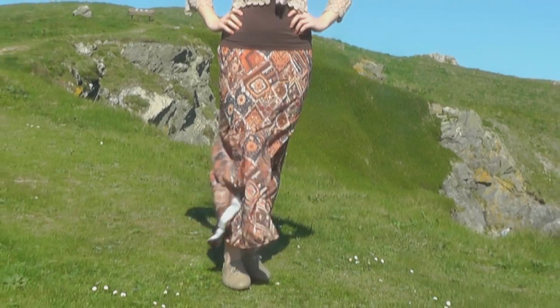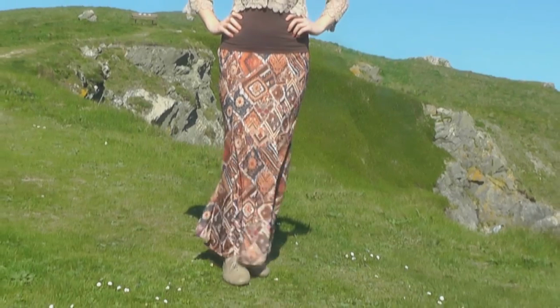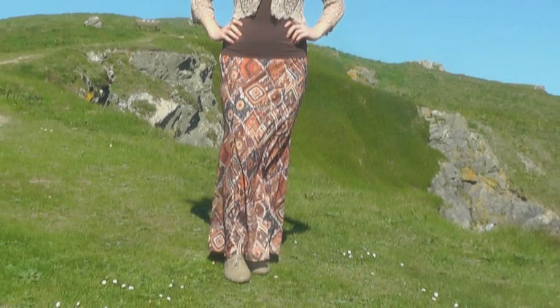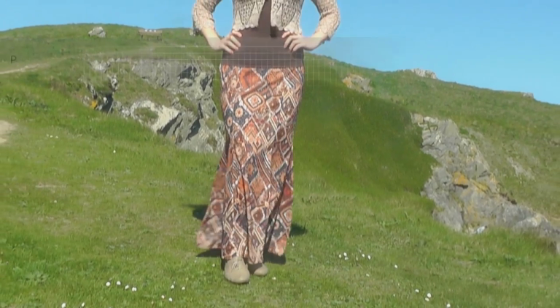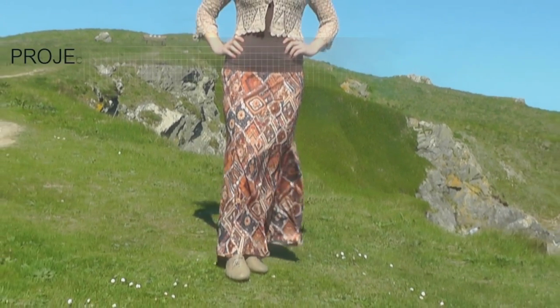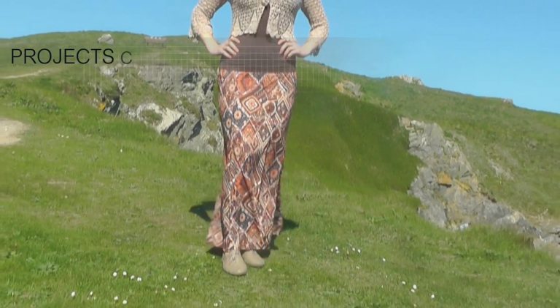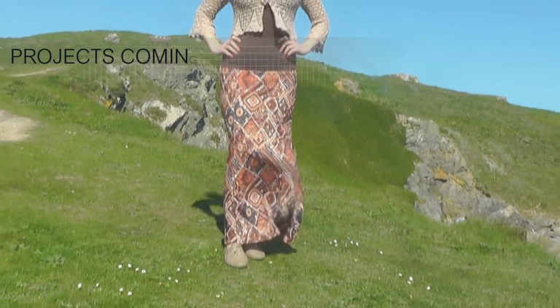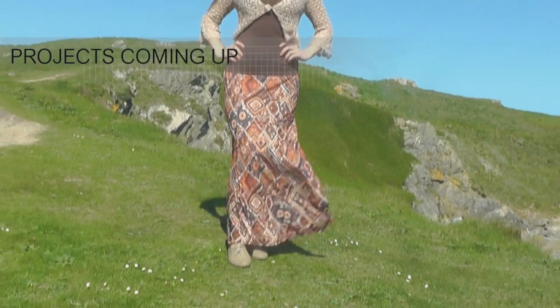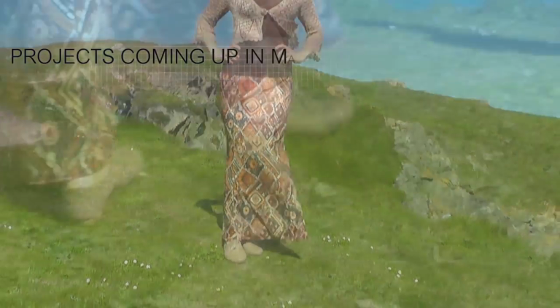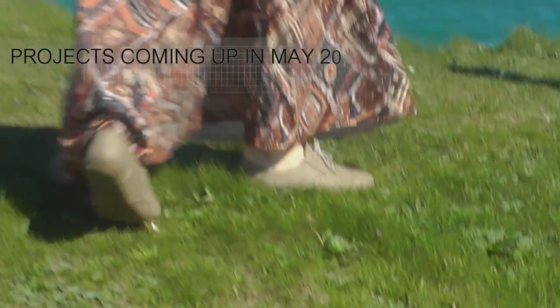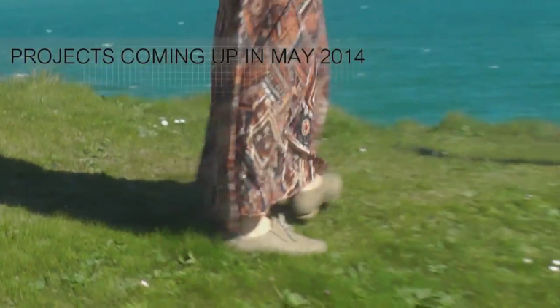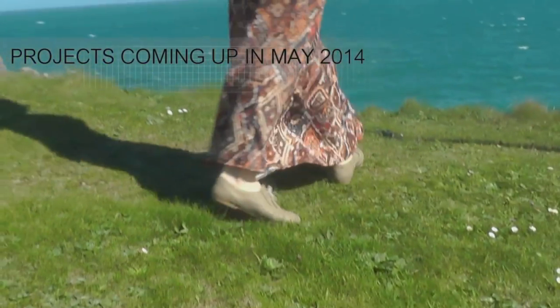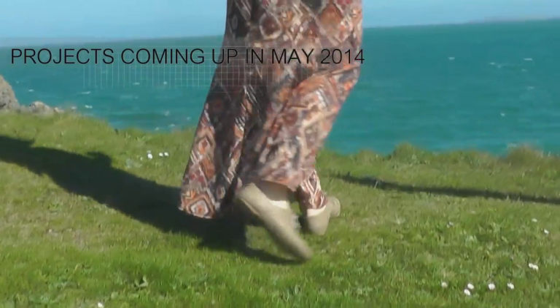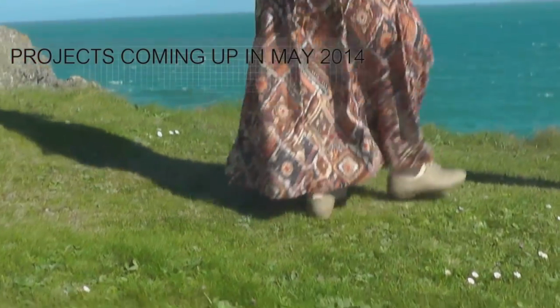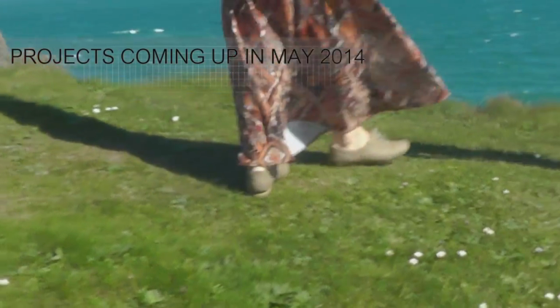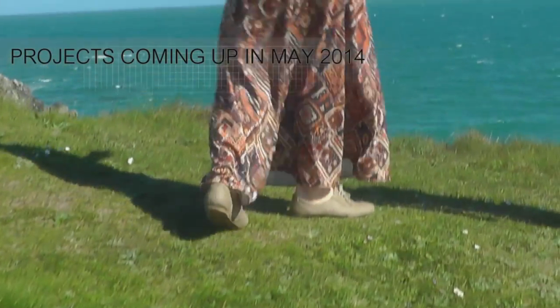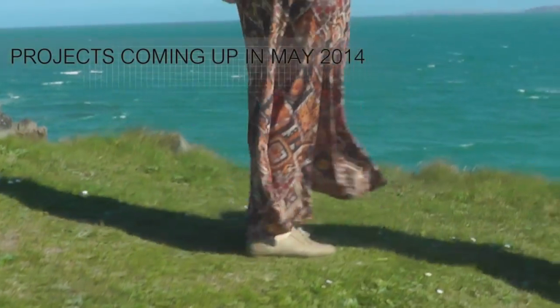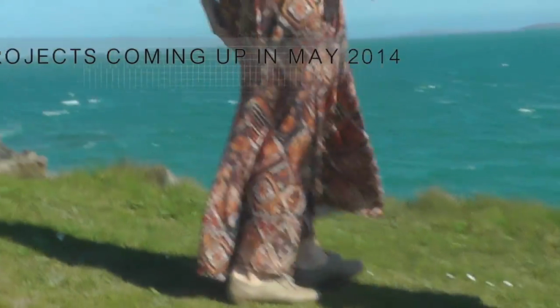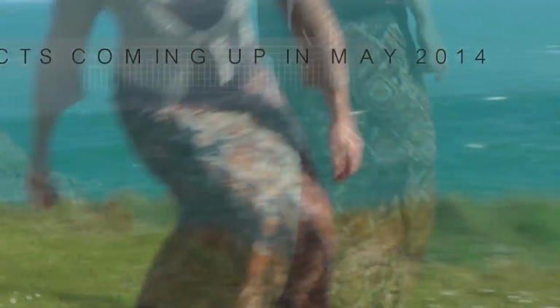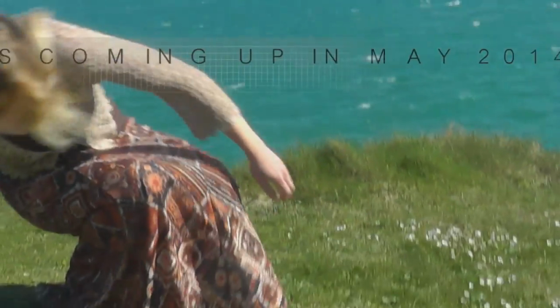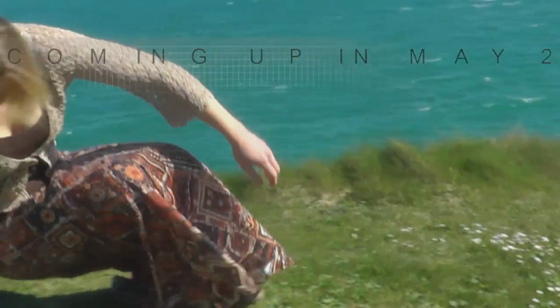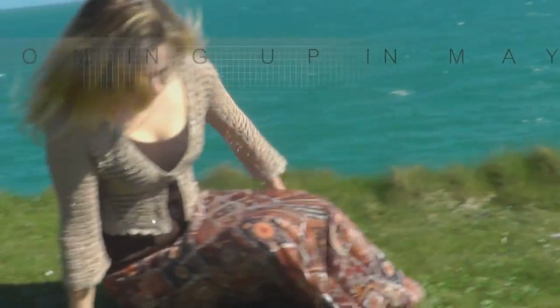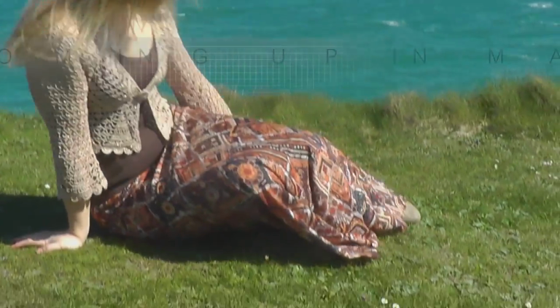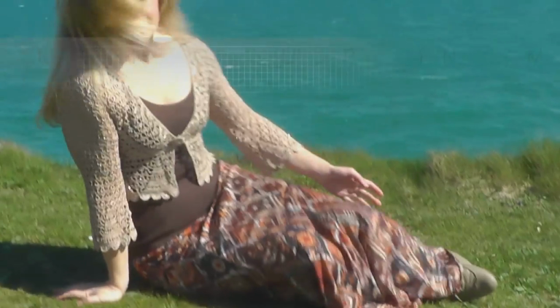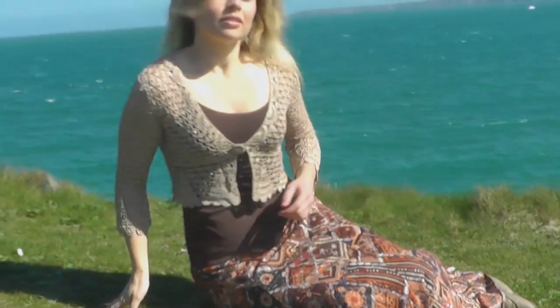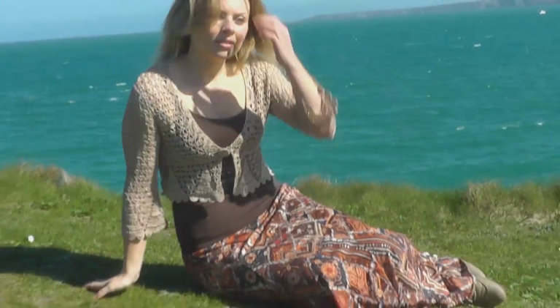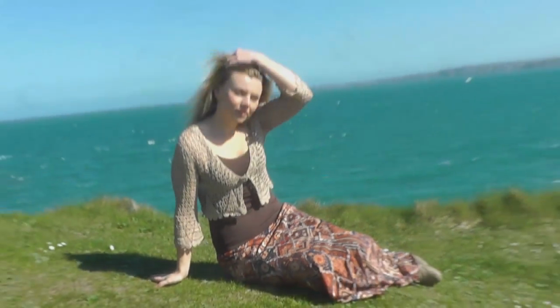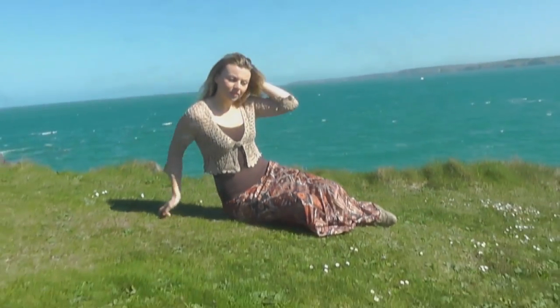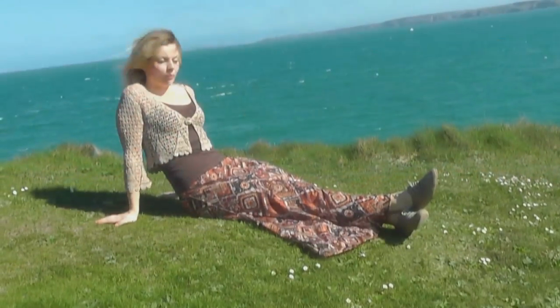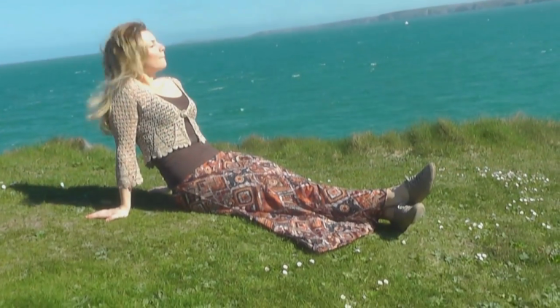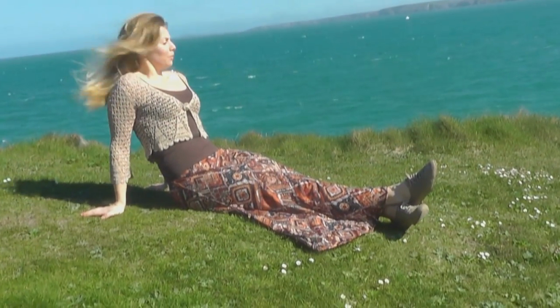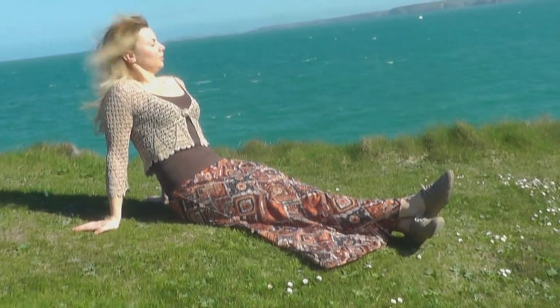The fishtail skirt makes a very comfy summer skirt — so floaty and comfortable to wear. Again, we use a bias binding for the waistline, which is an easy way to control the stretching of the waistline without an elastic.